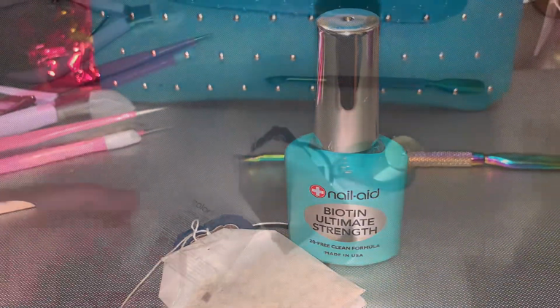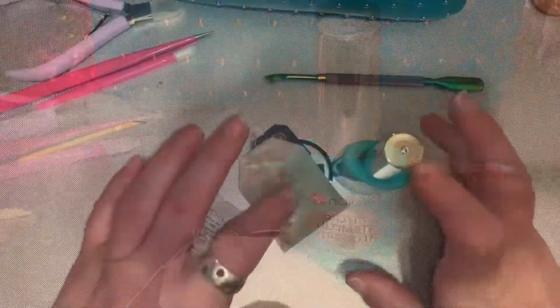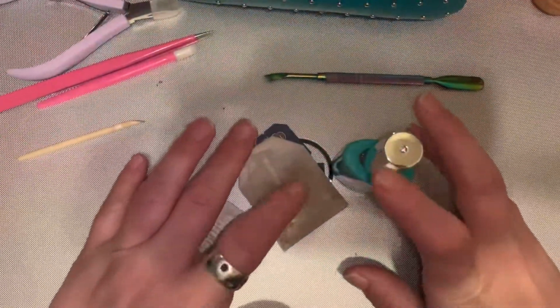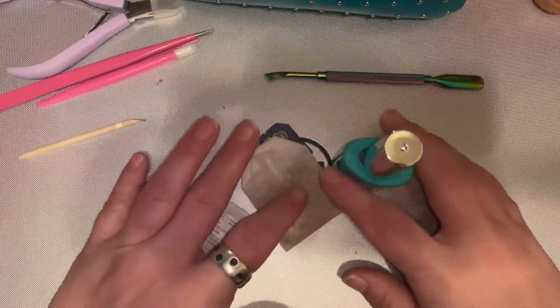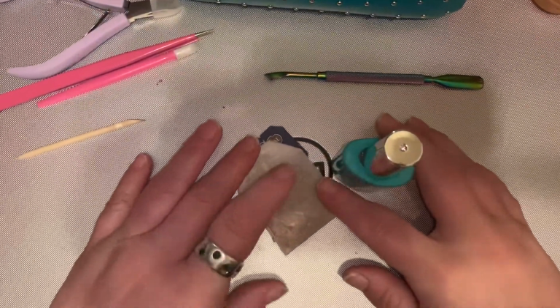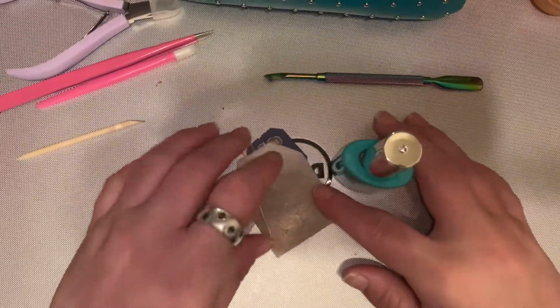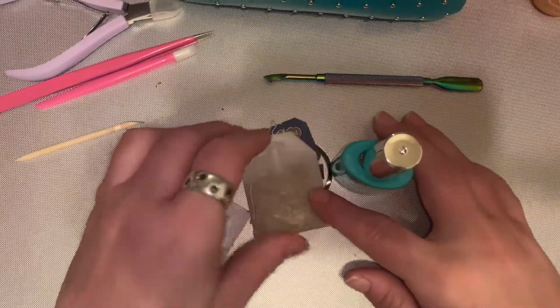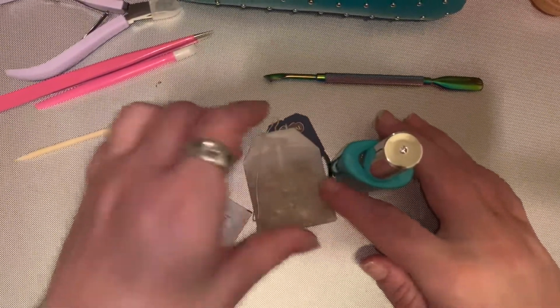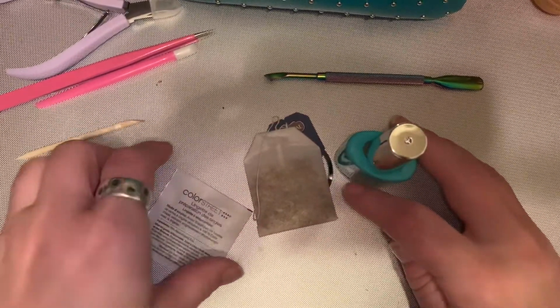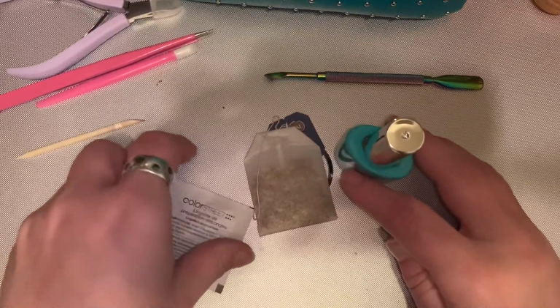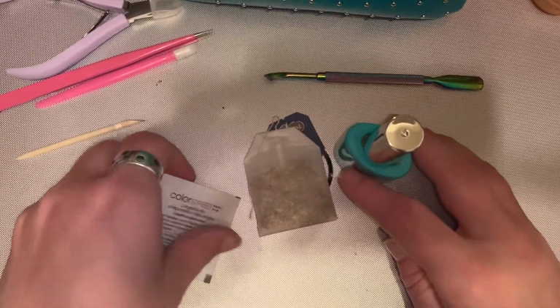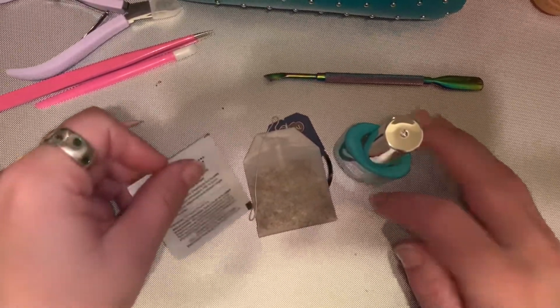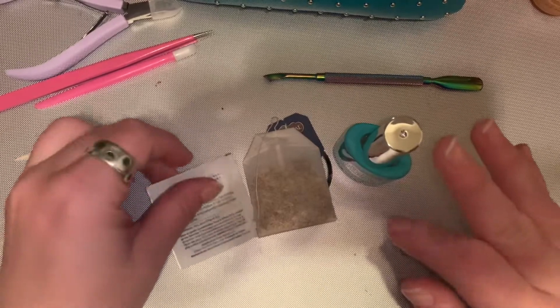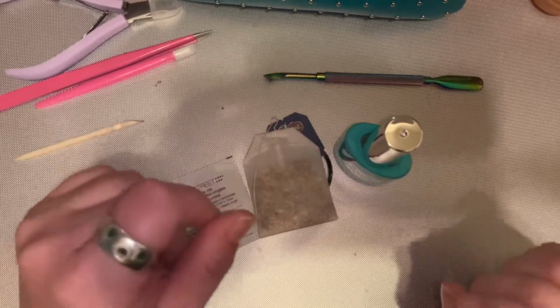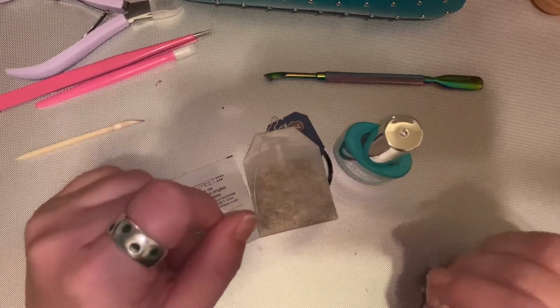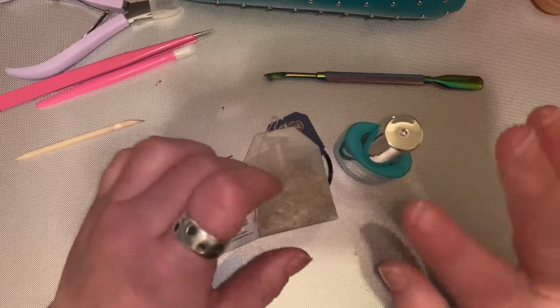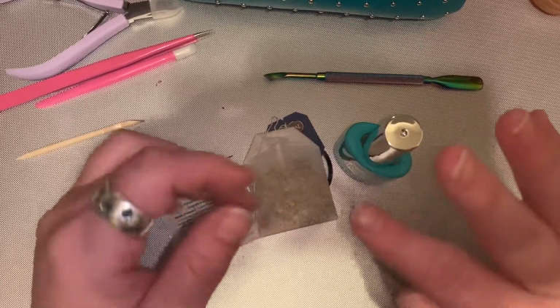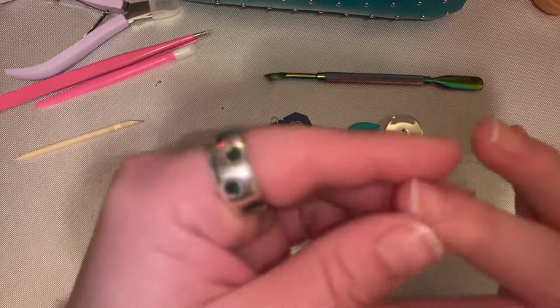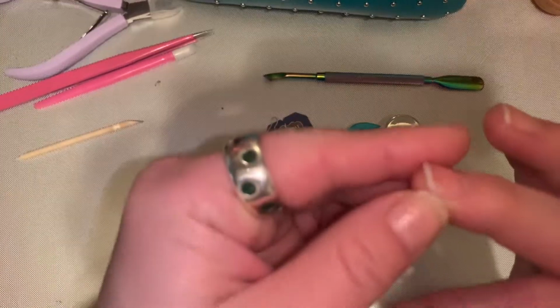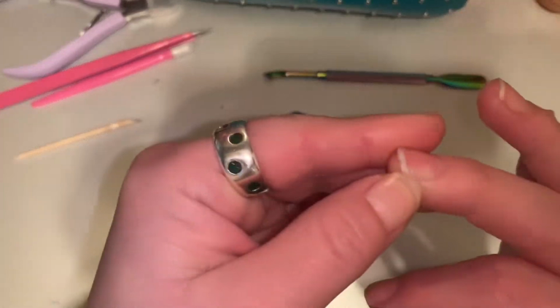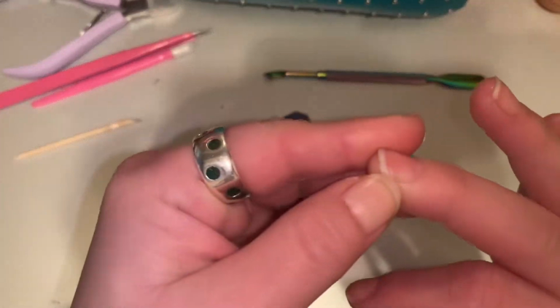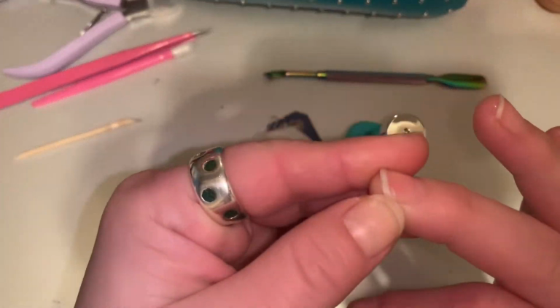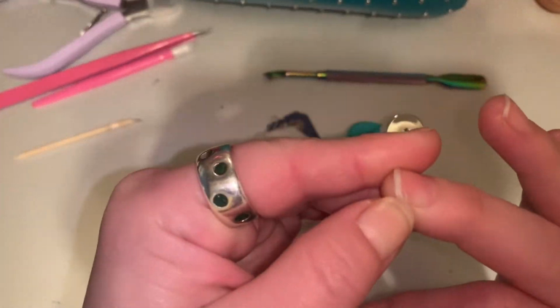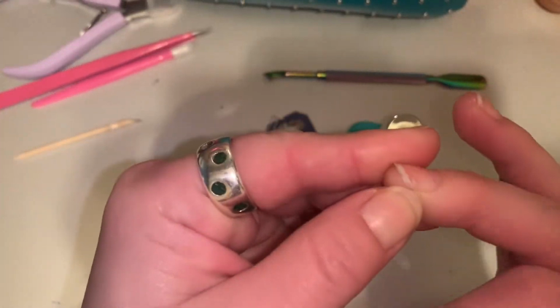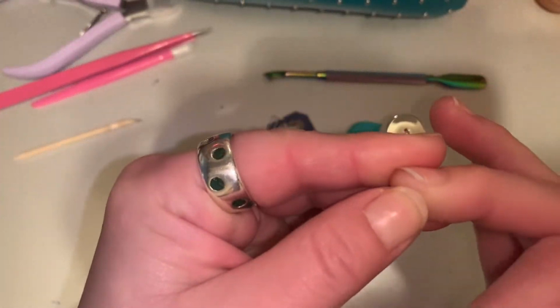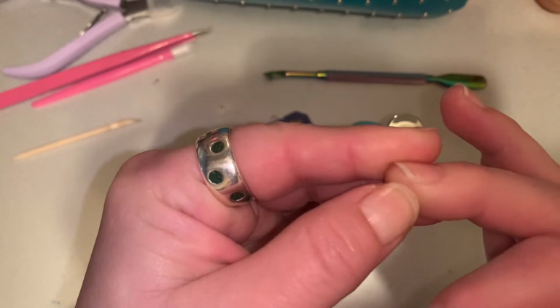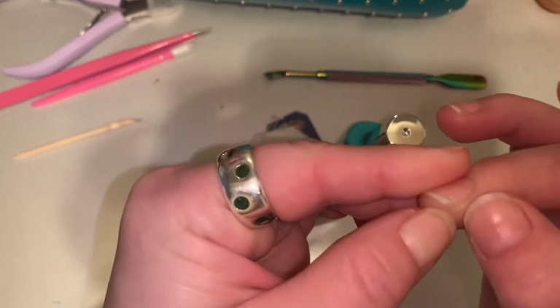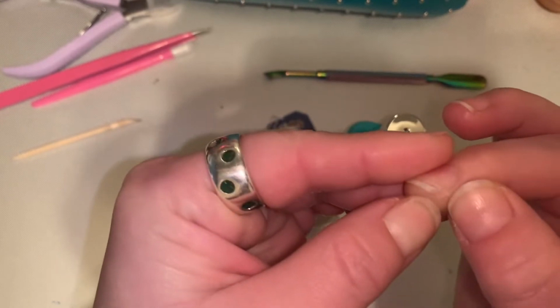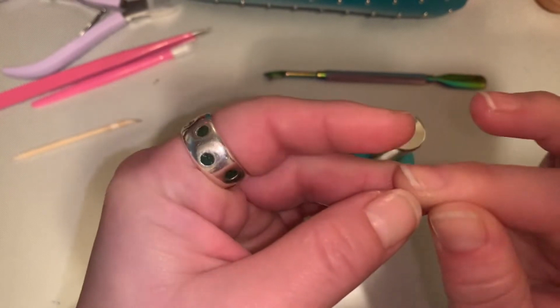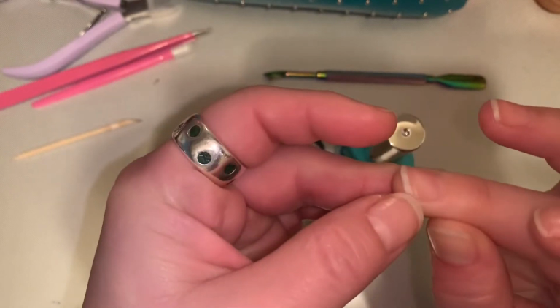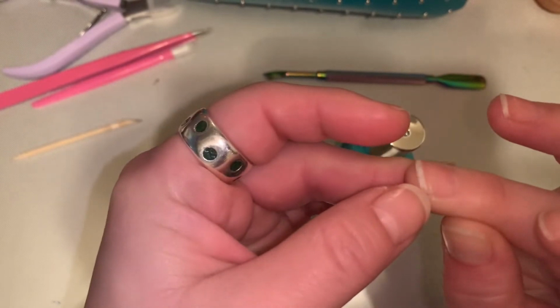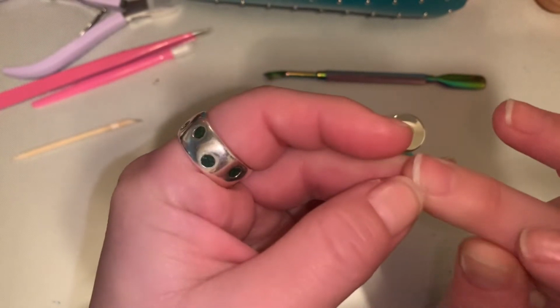Welcome back! My name is Amanda, and today I am going to do a nail repair.